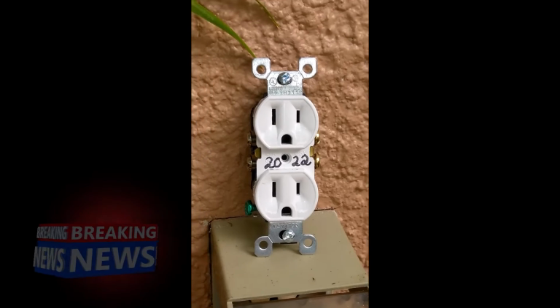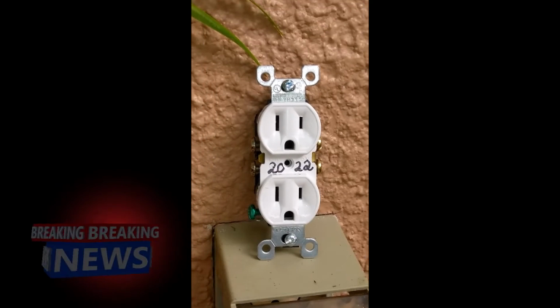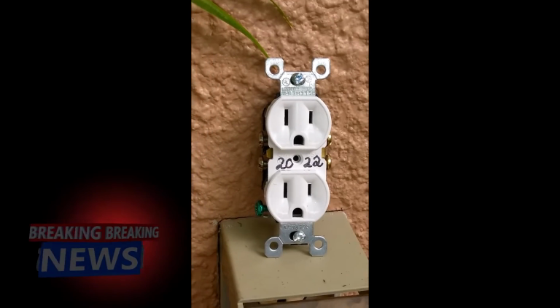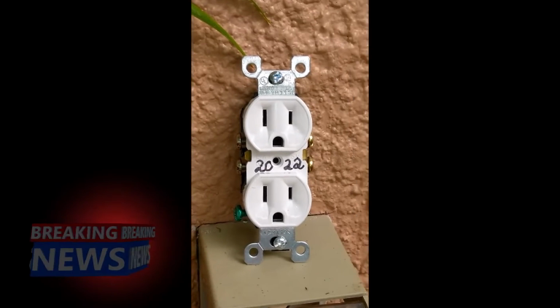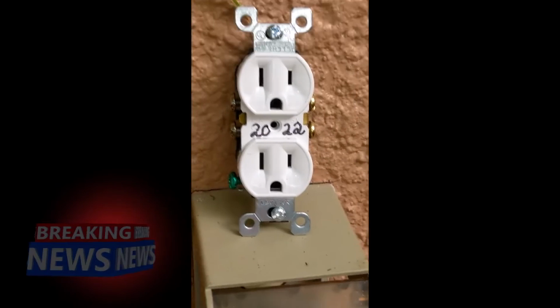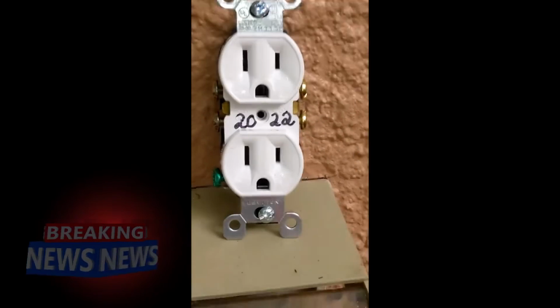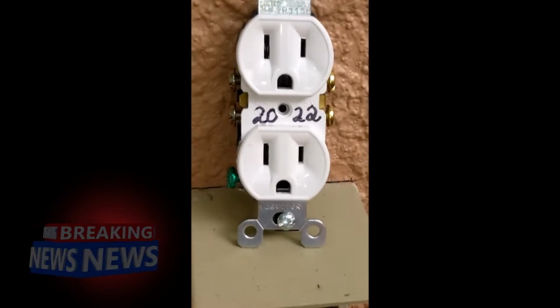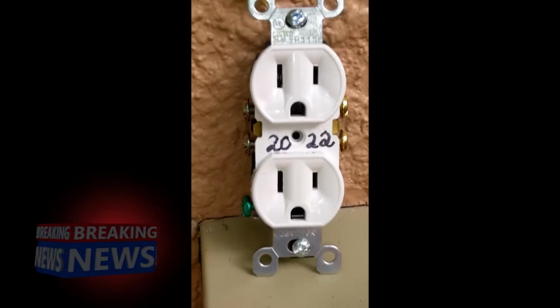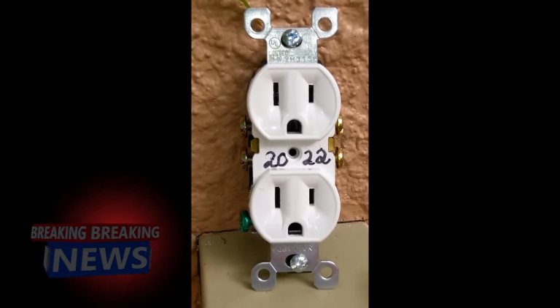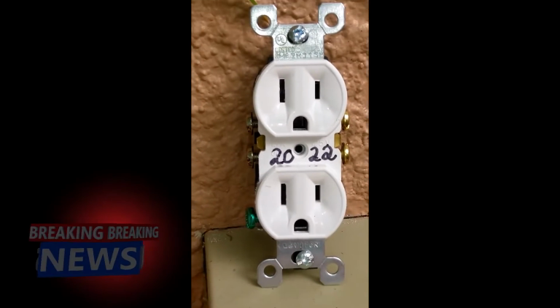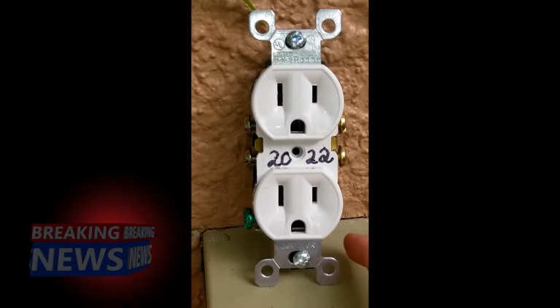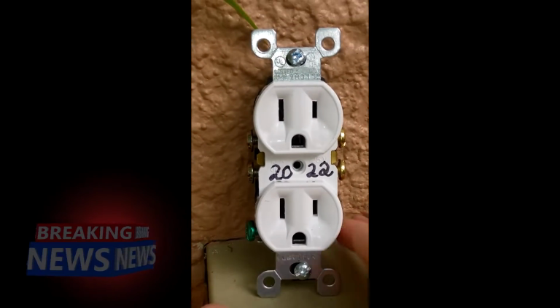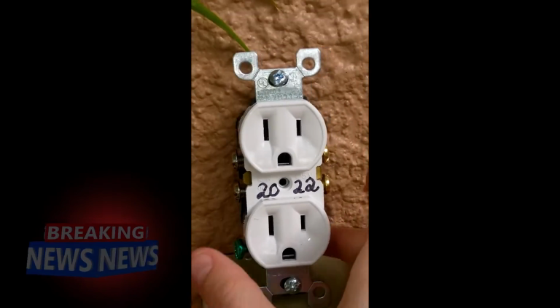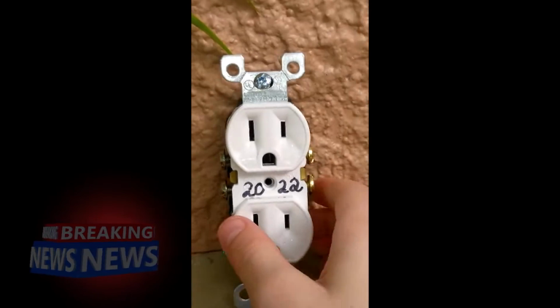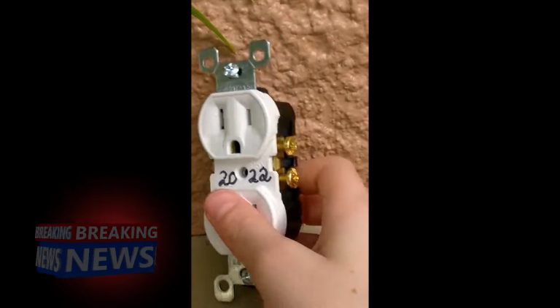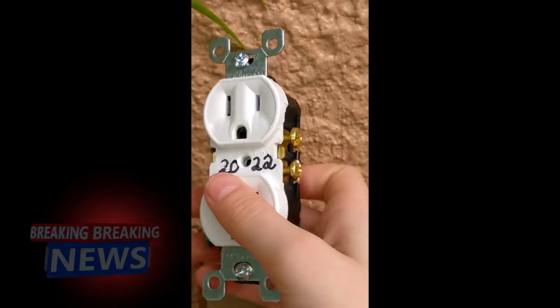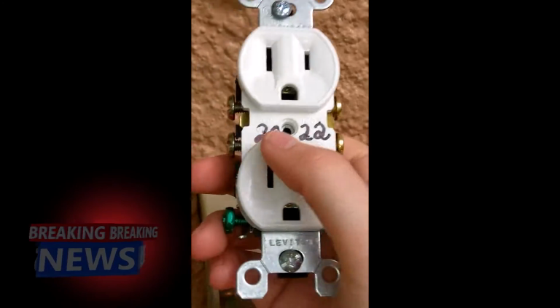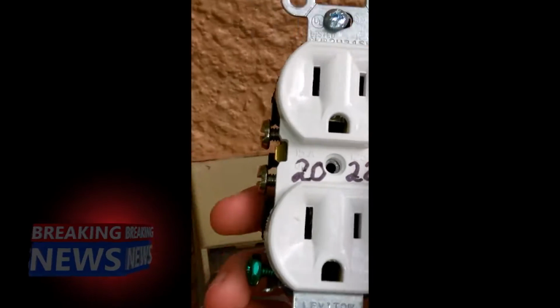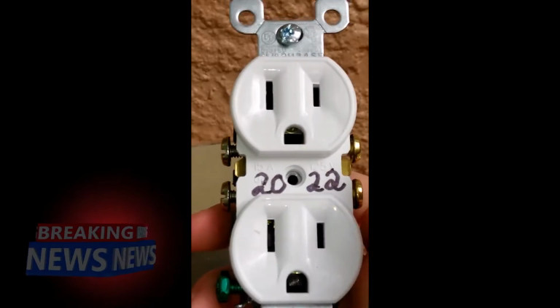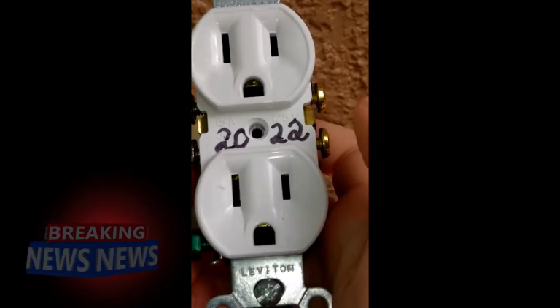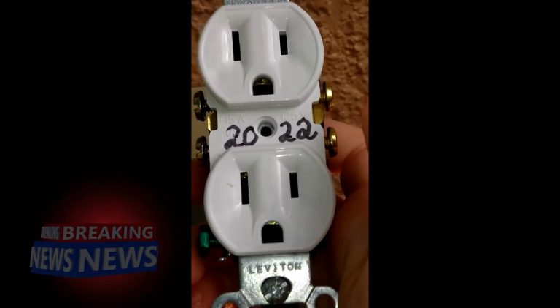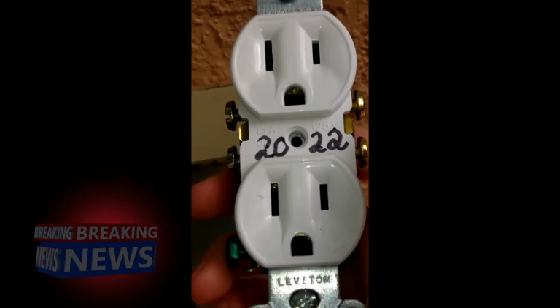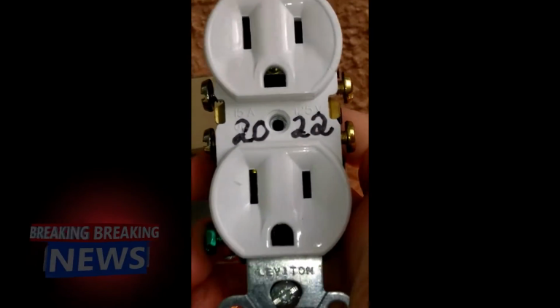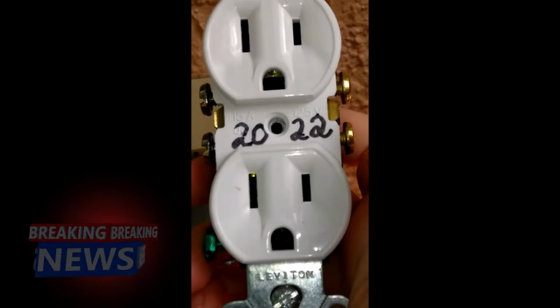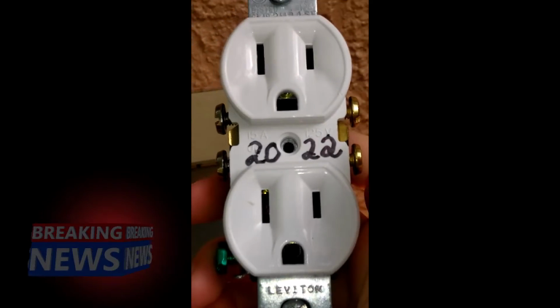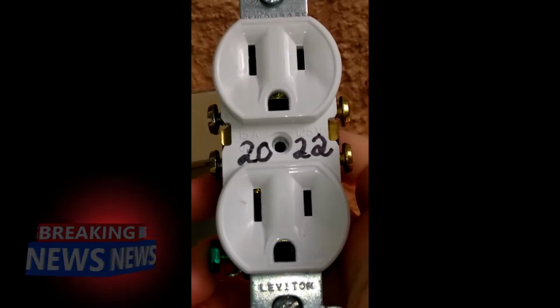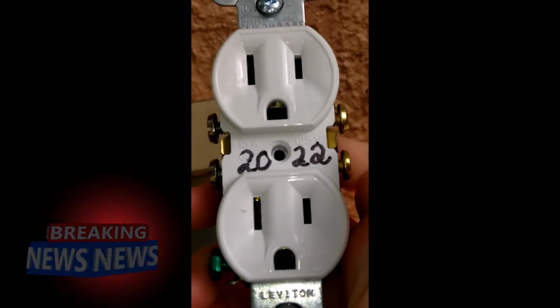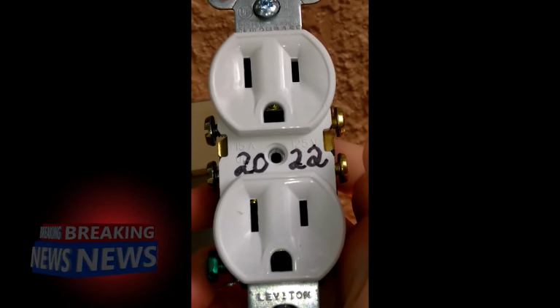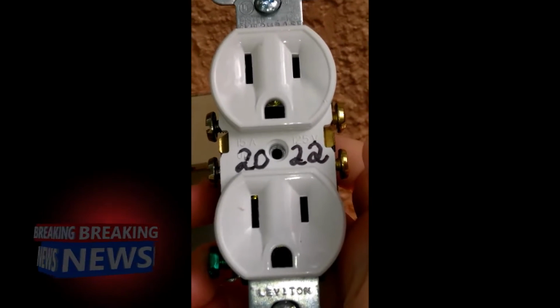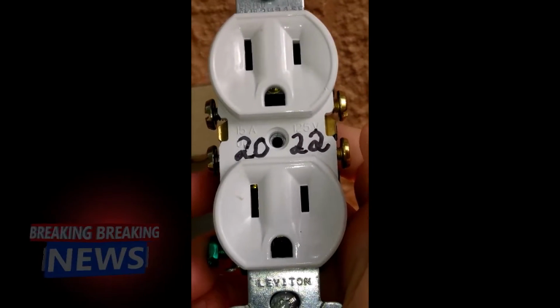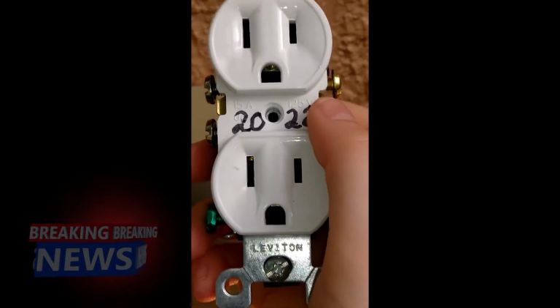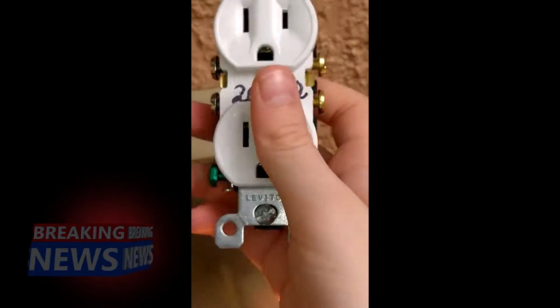Okay guys, today we are going on from Cheska's and Daddy's DIY Tutorials — we are going to replace a standard 15 amp outlet.